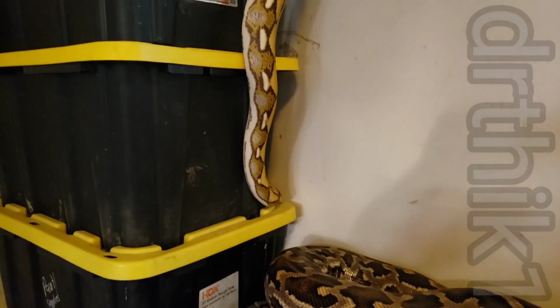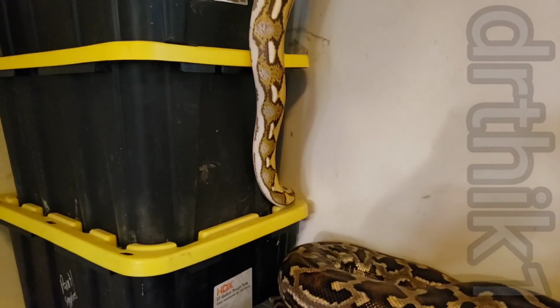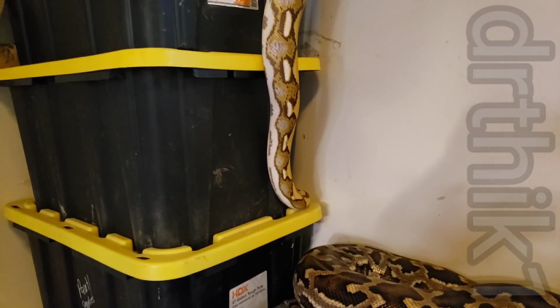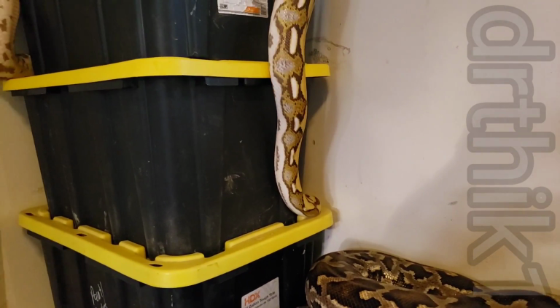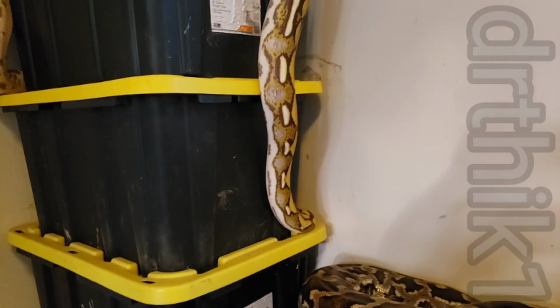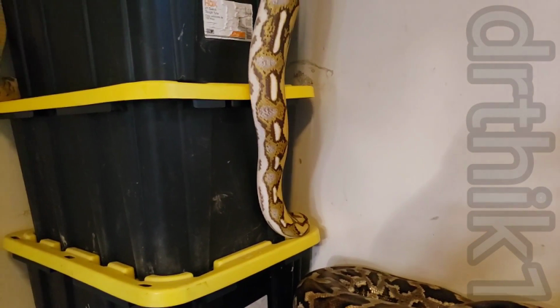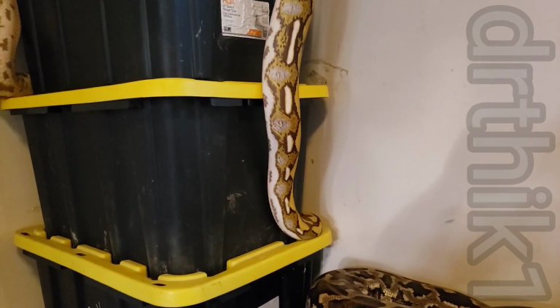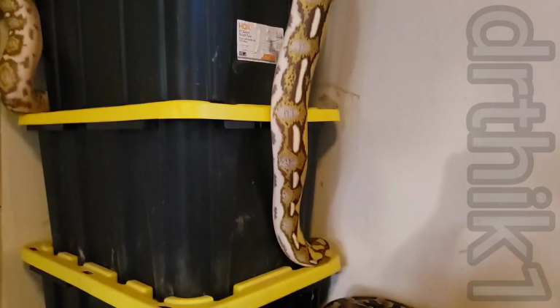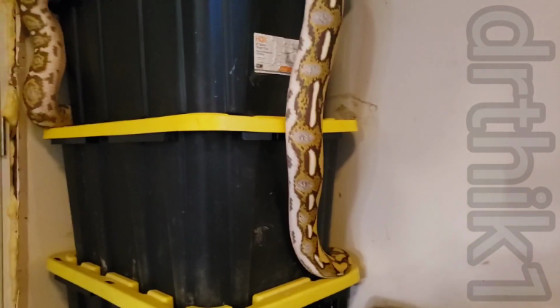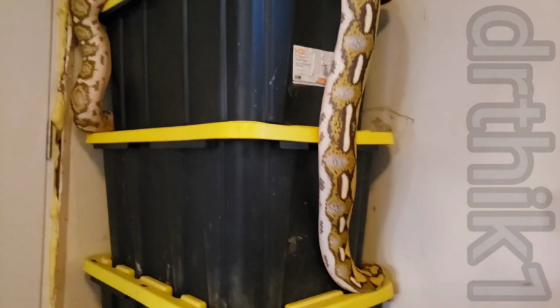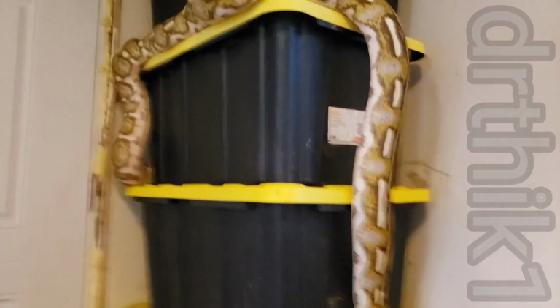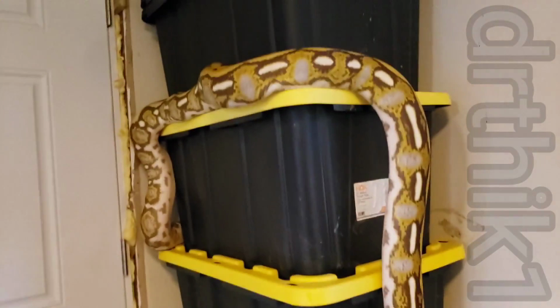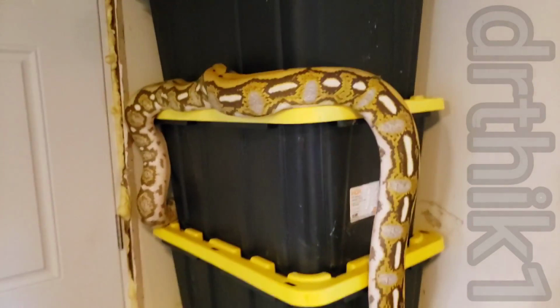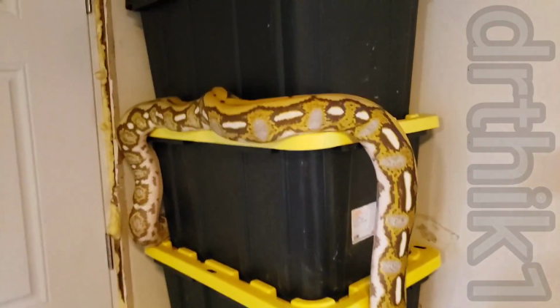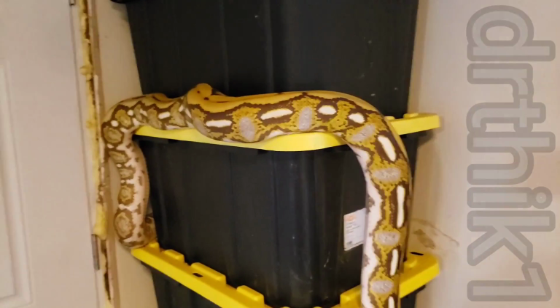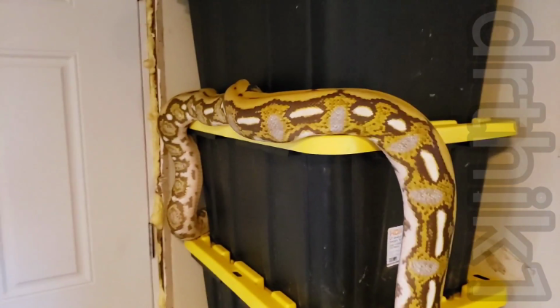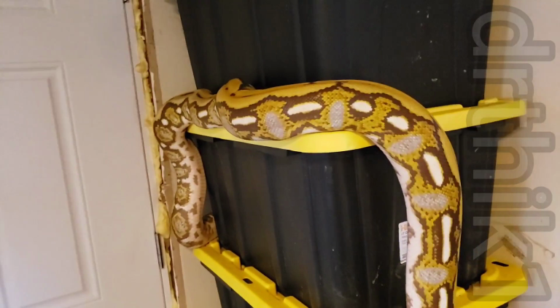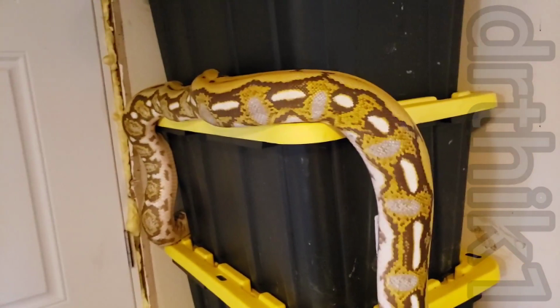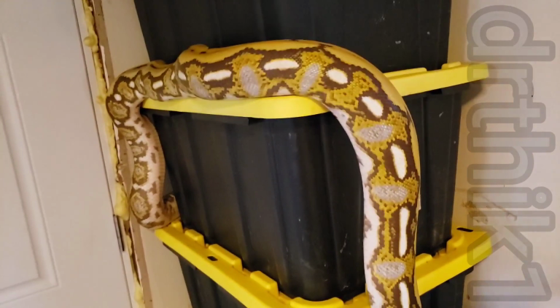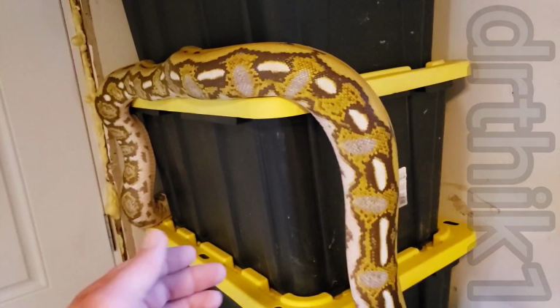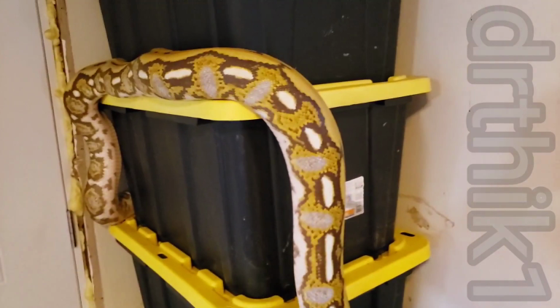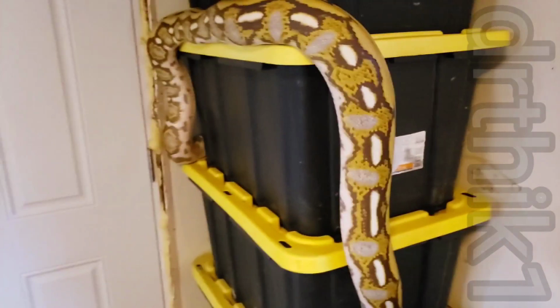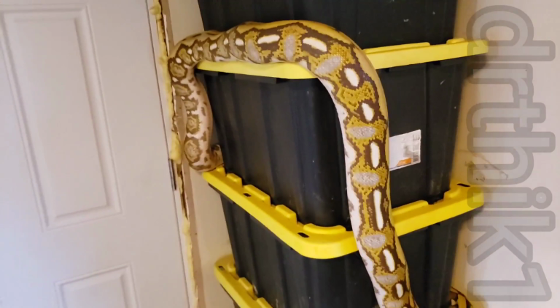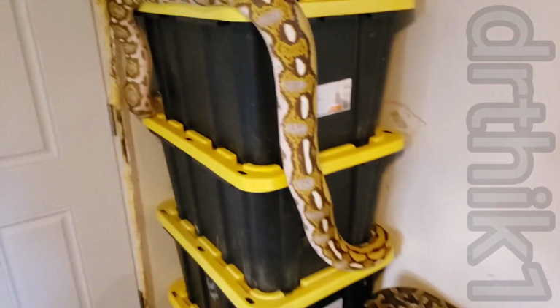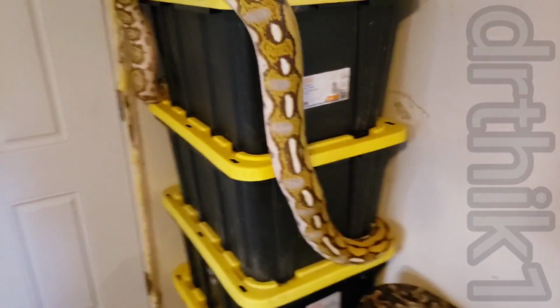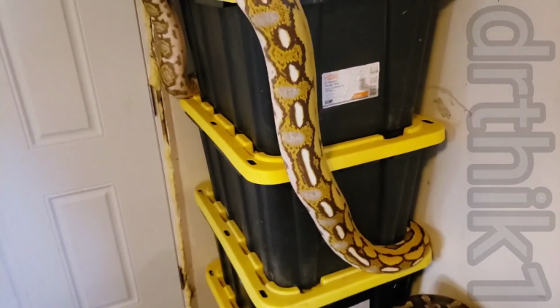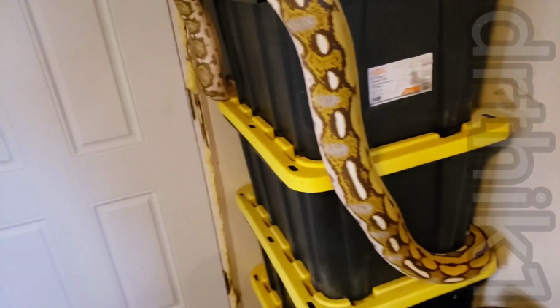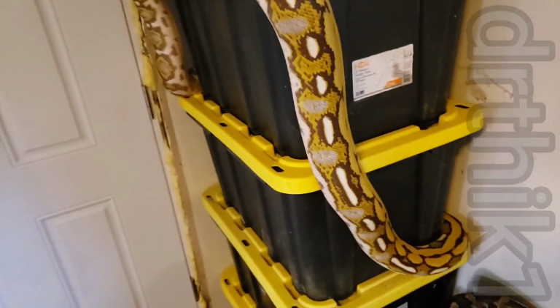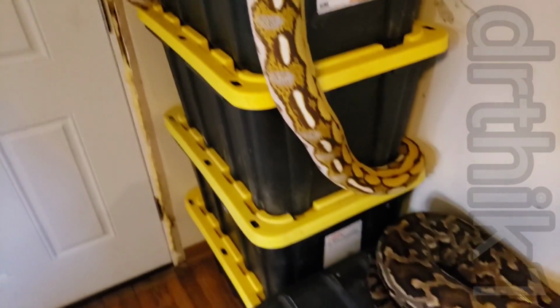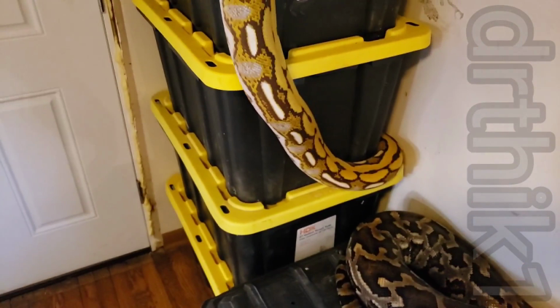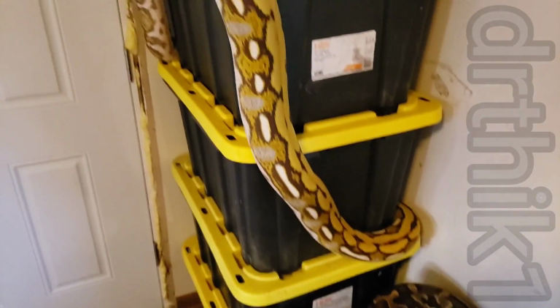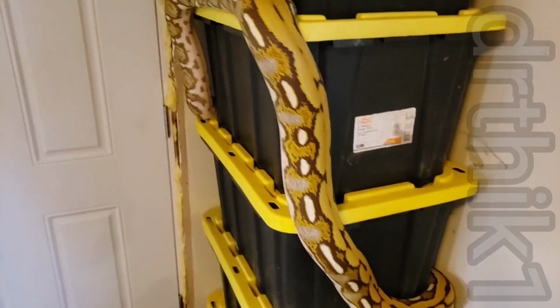Here's a mocha tiger — I think she's two. It's produced by Leech's Python Palace, he's on Facebook.